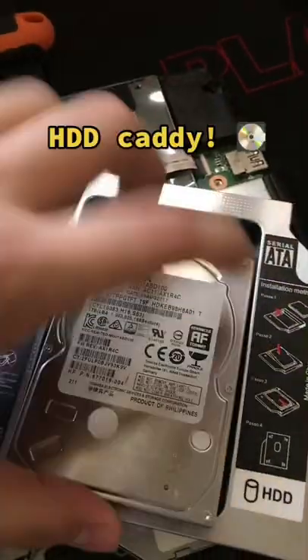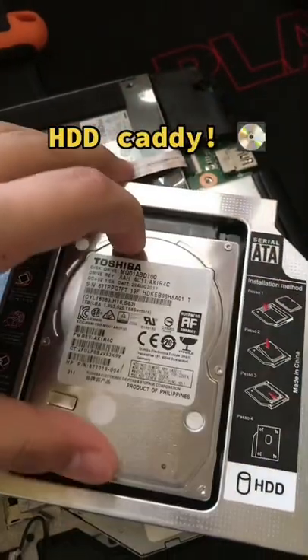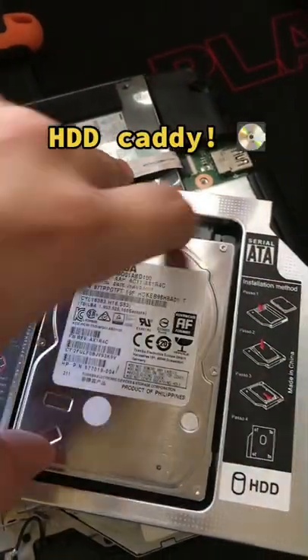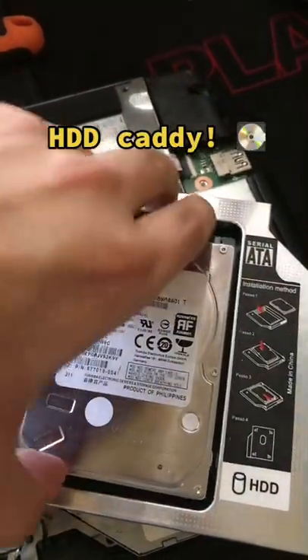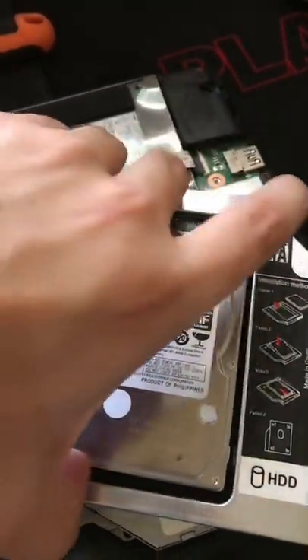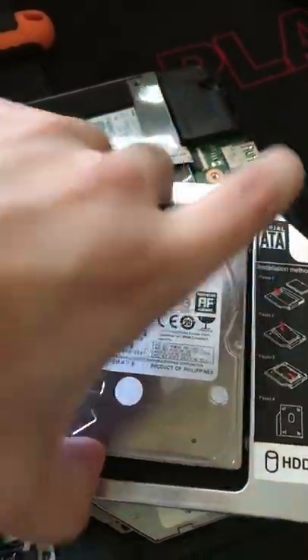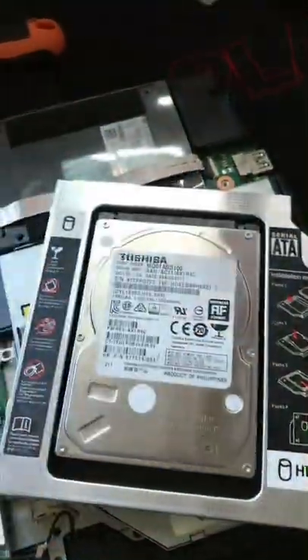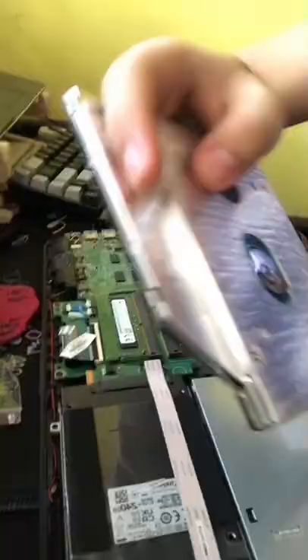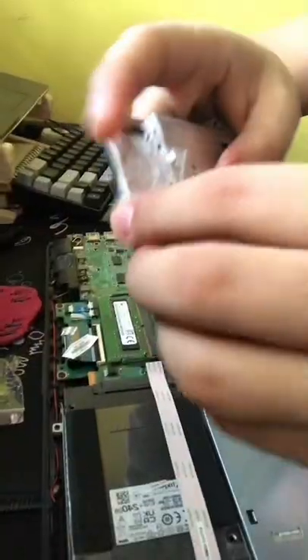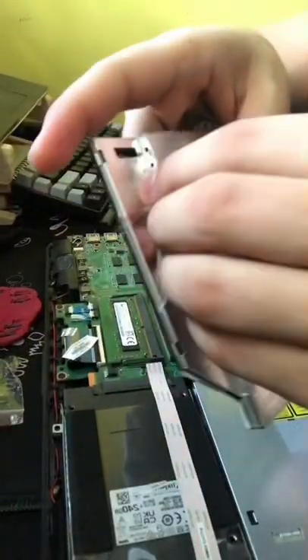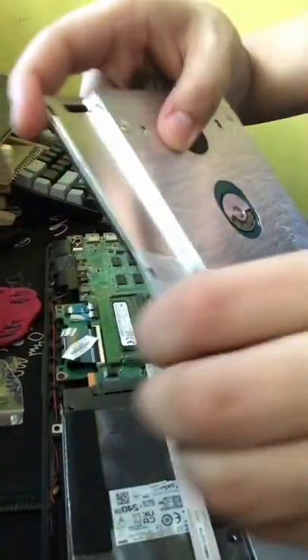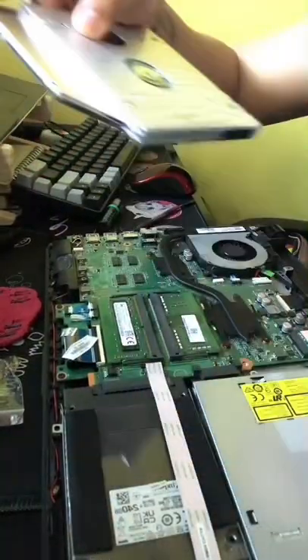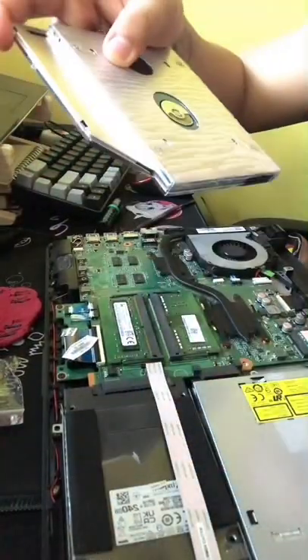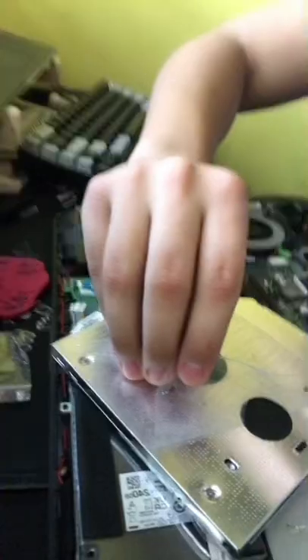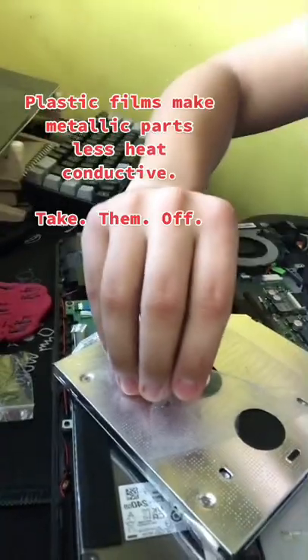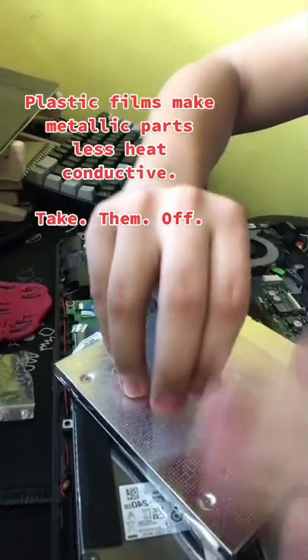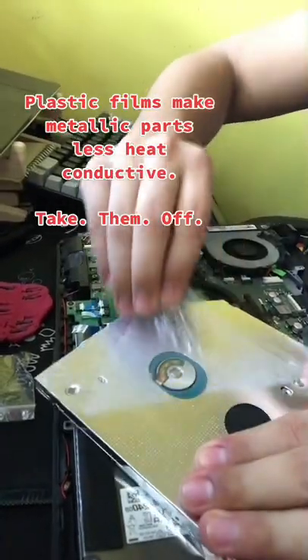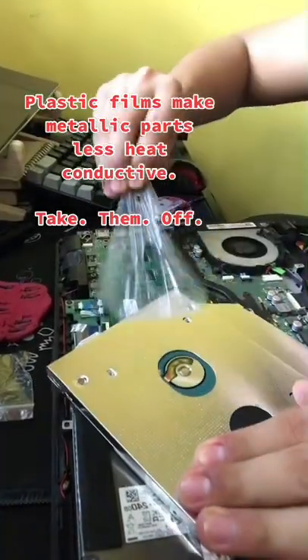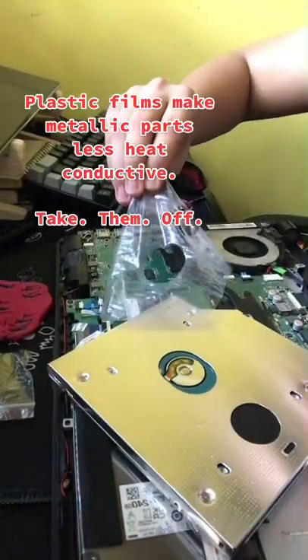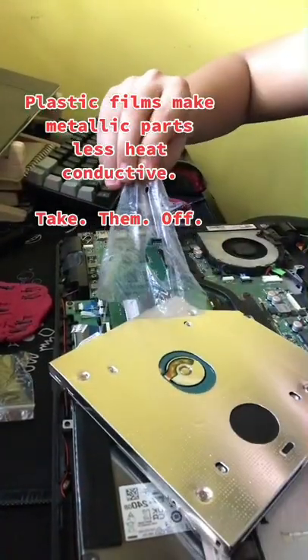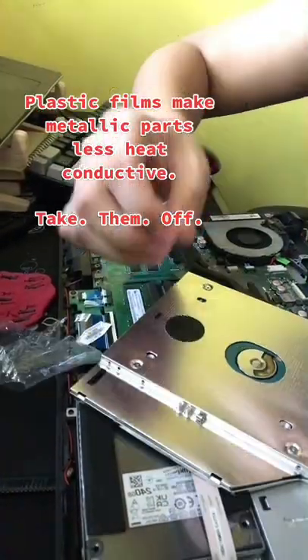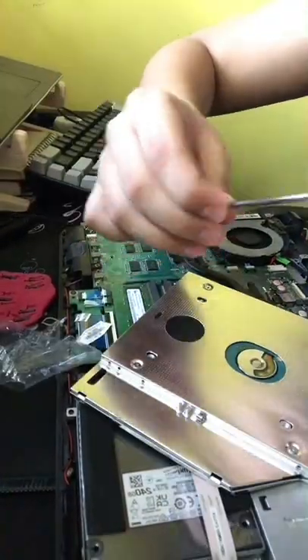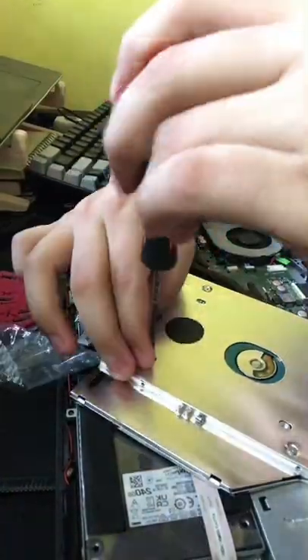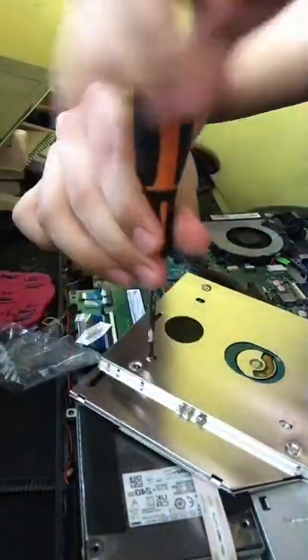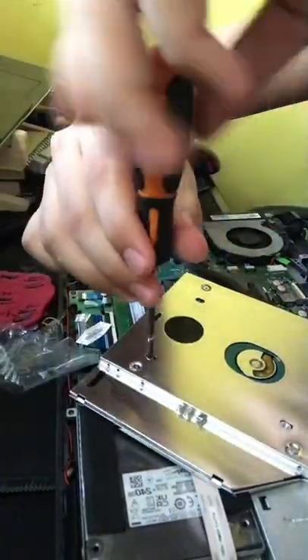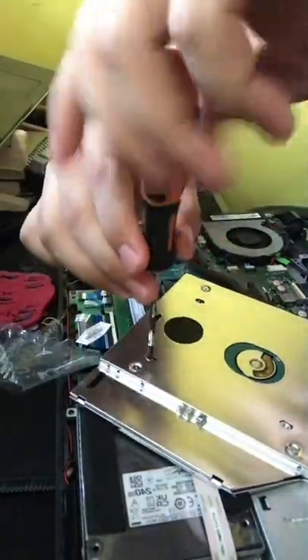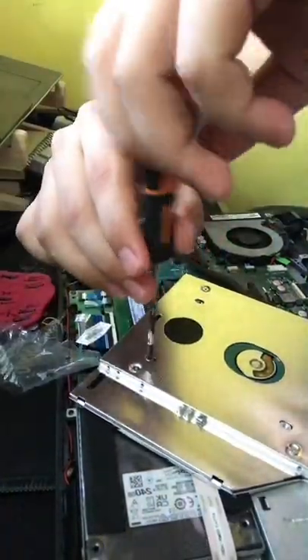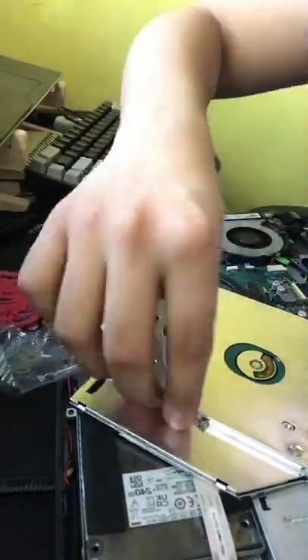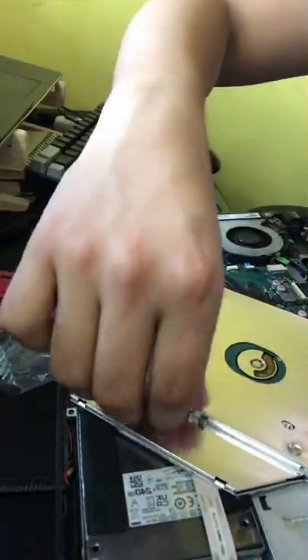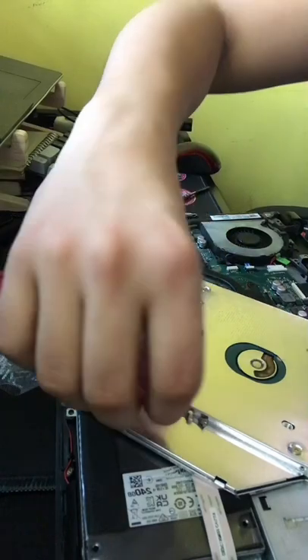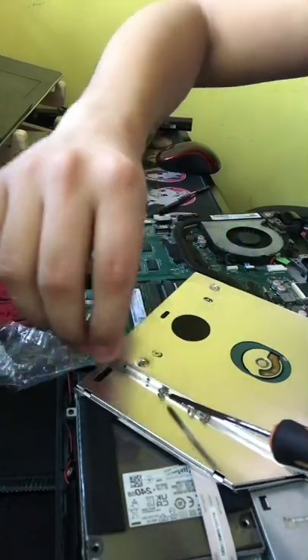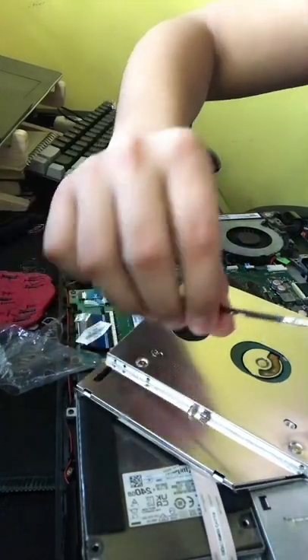So let's plug that hard drive into it. Don't forget to peel those films off, and screw that hard drive in place.